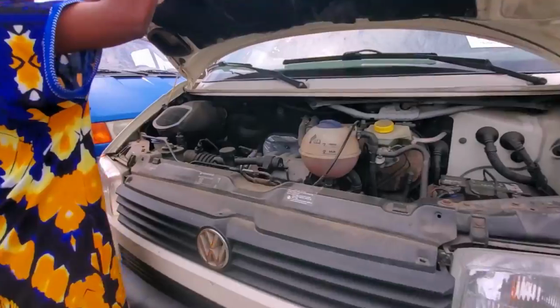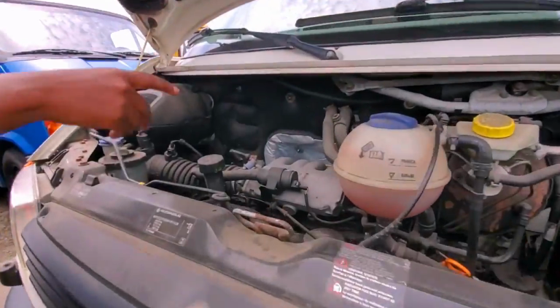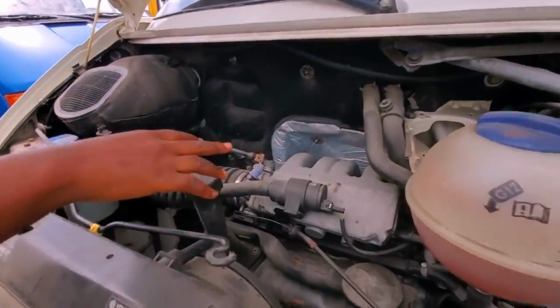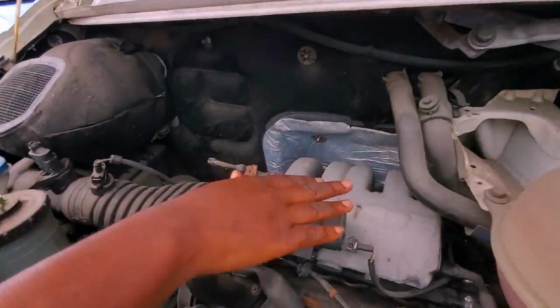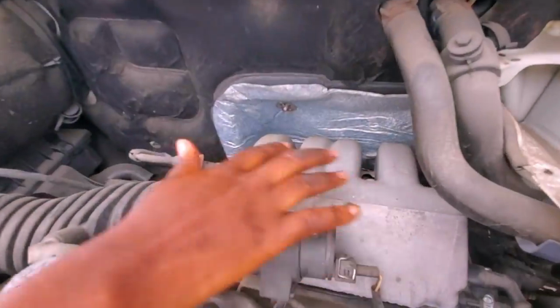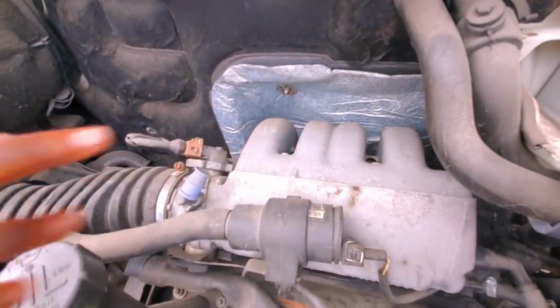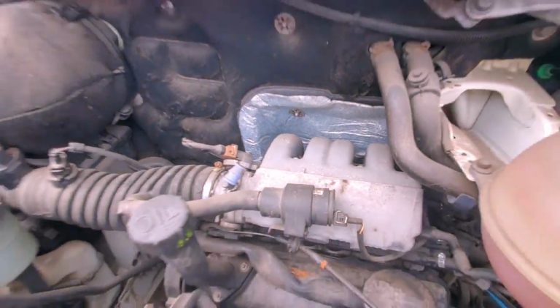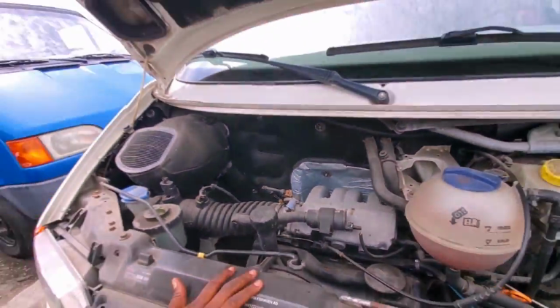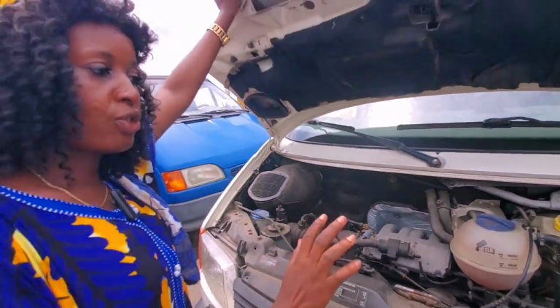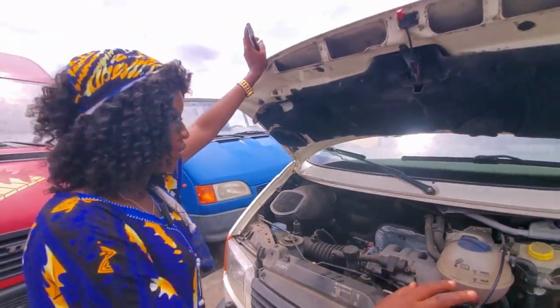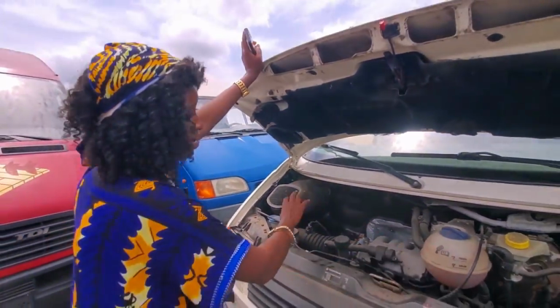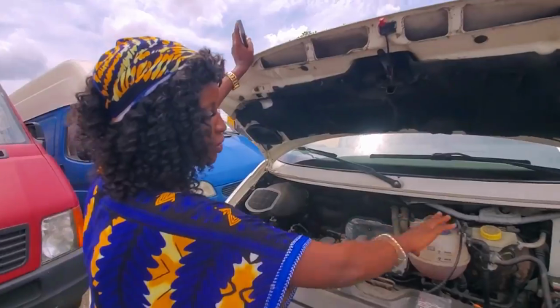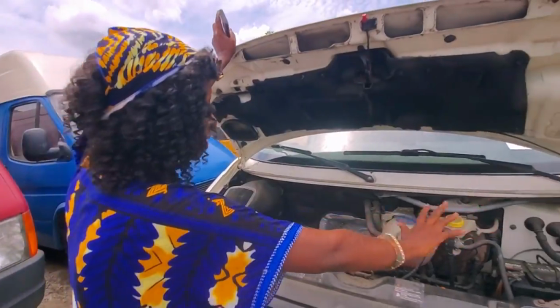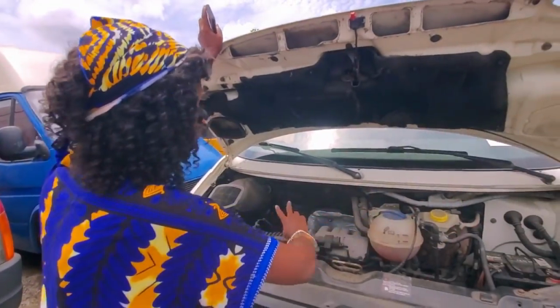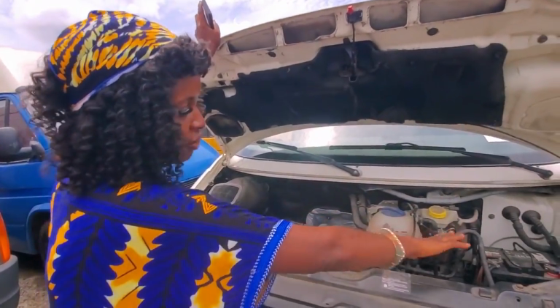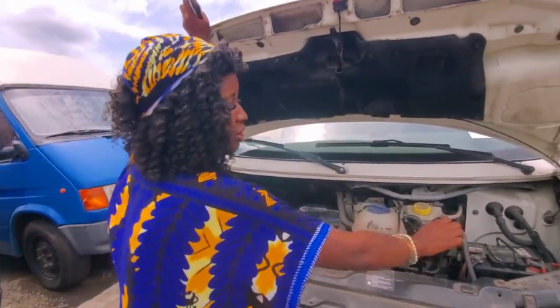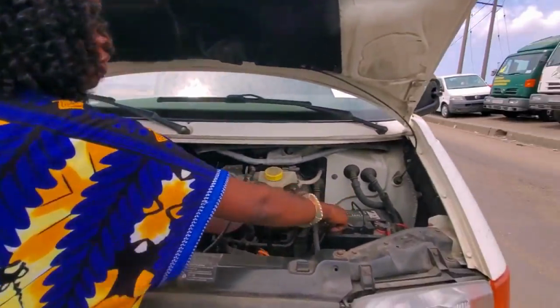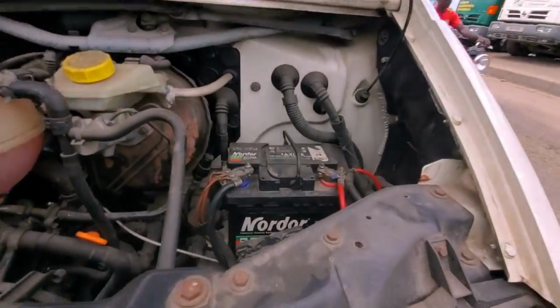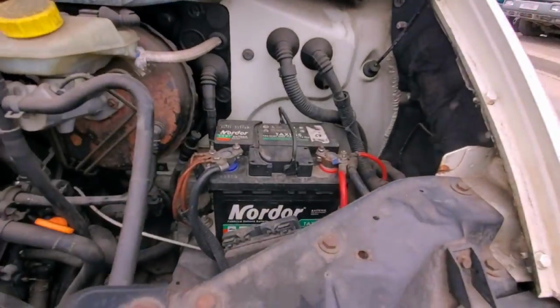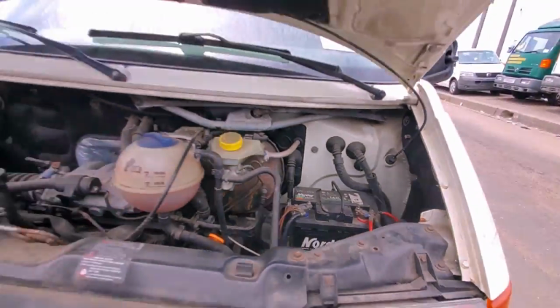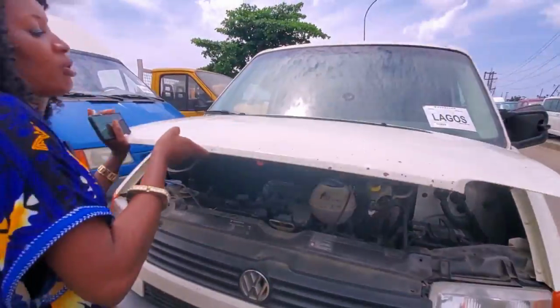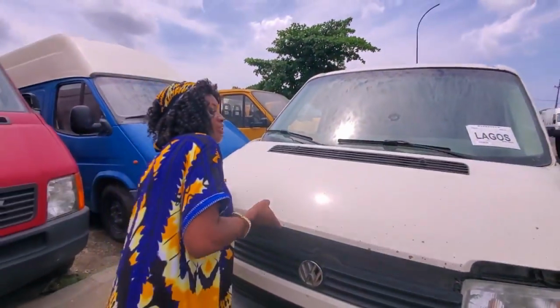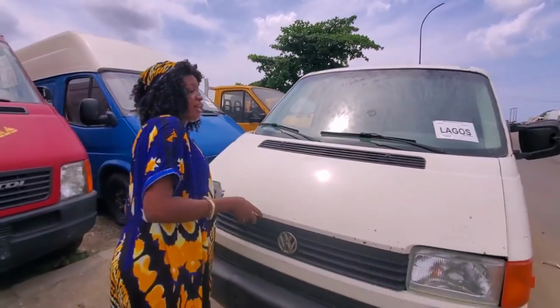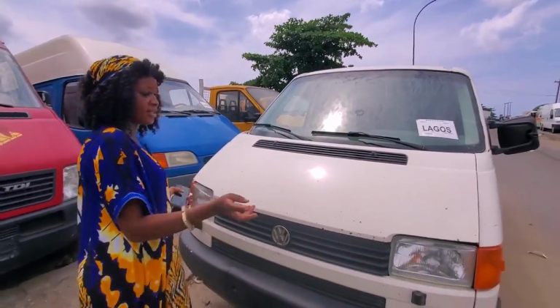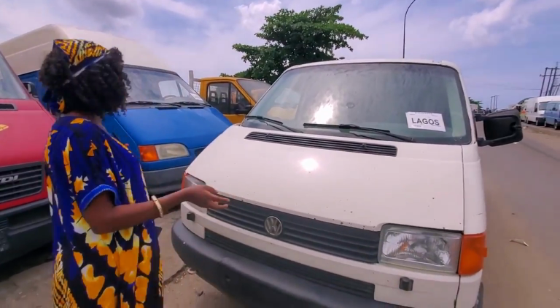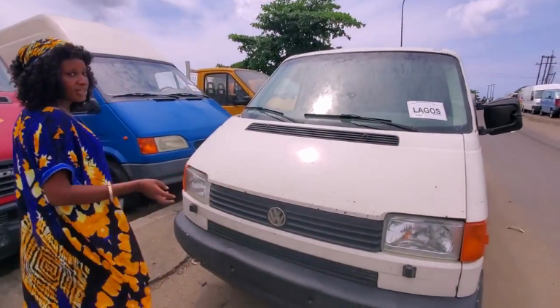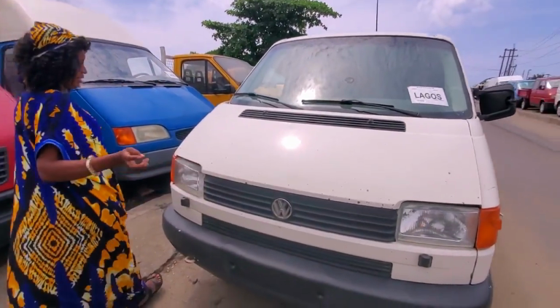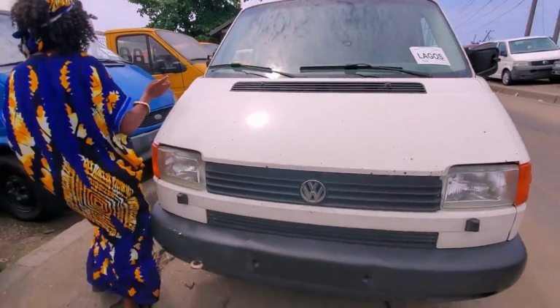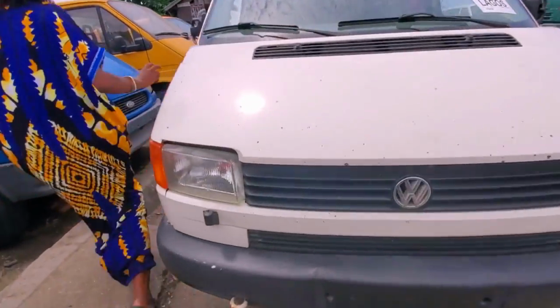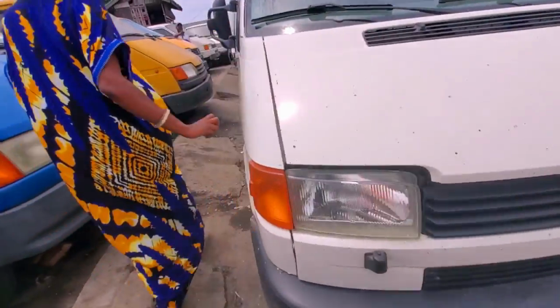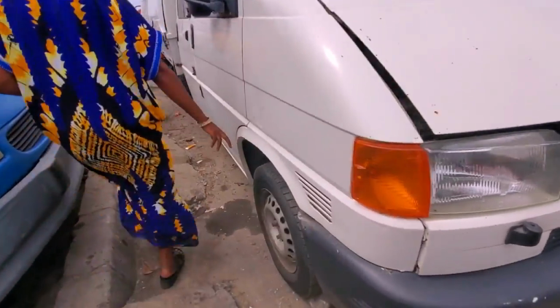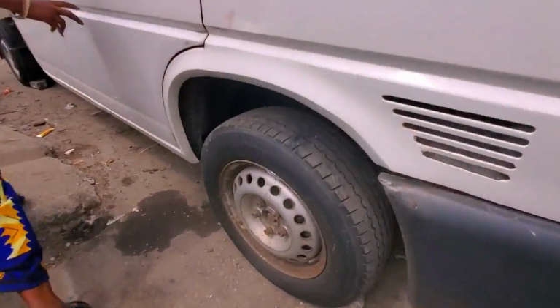Look at the engine — it's four cylinder, petrol, not conversion. Look at the battery — very strong.